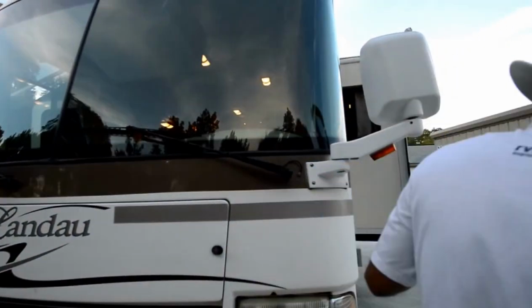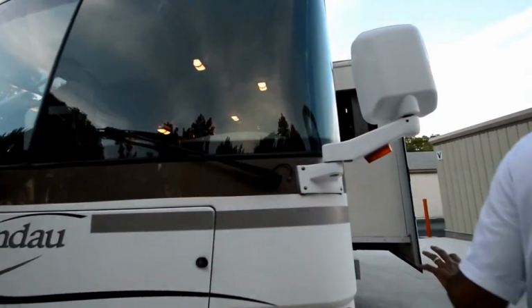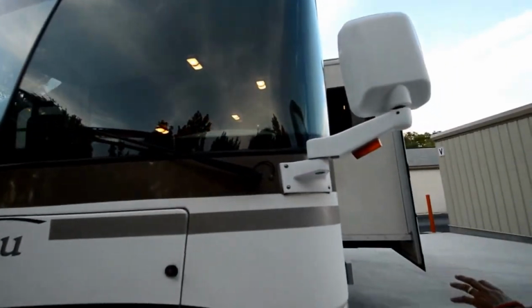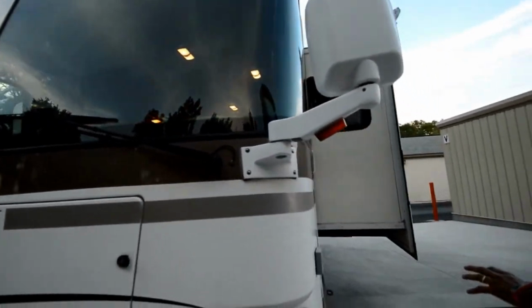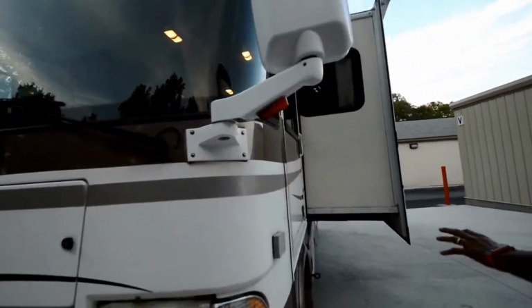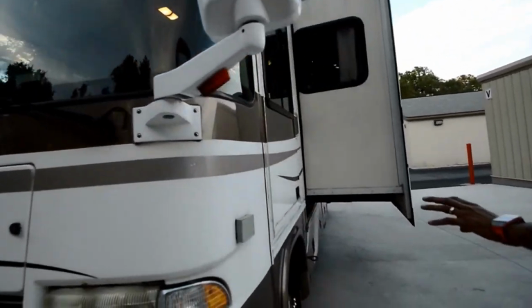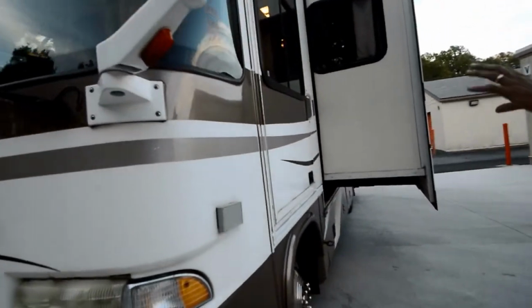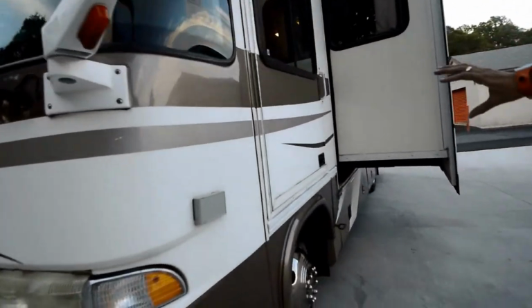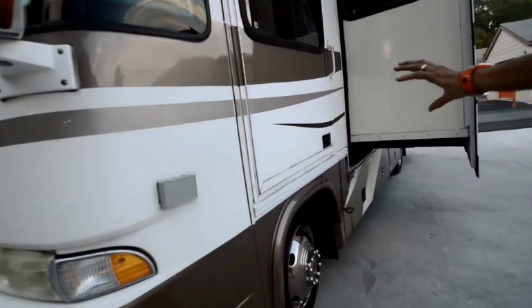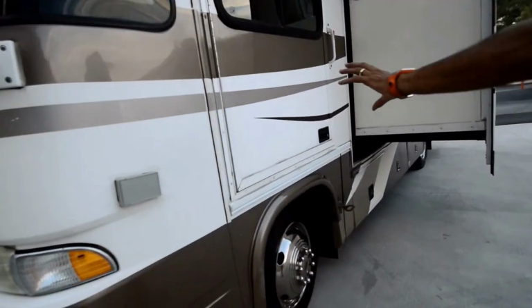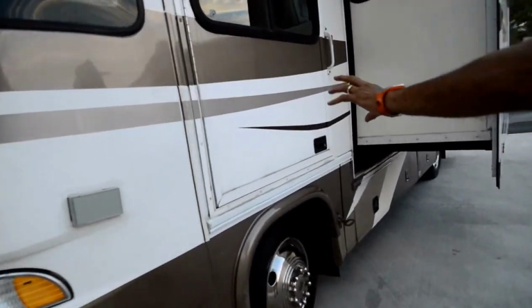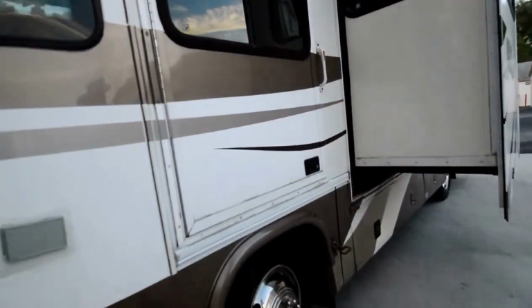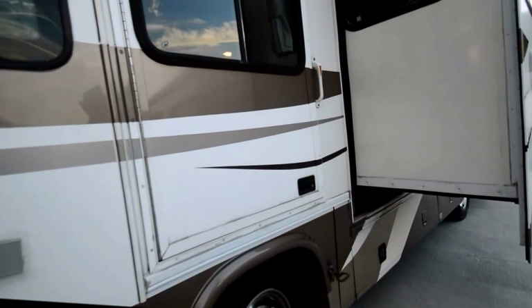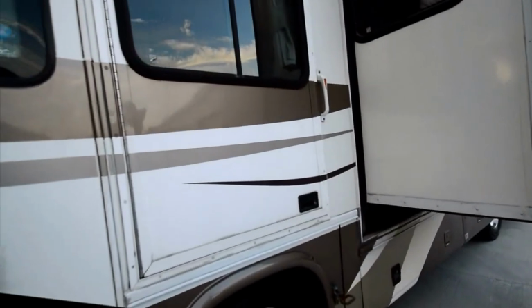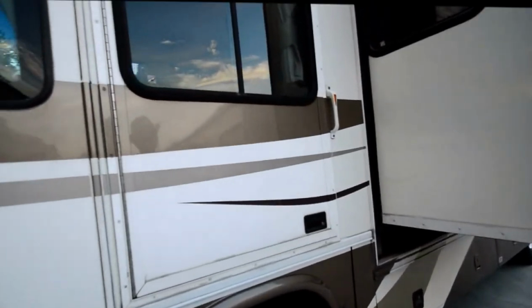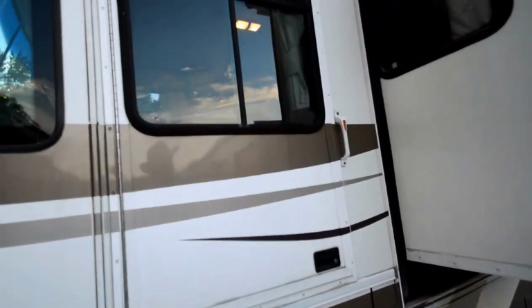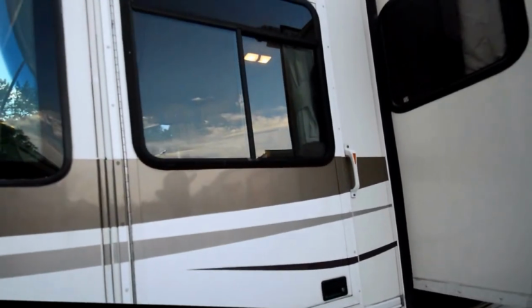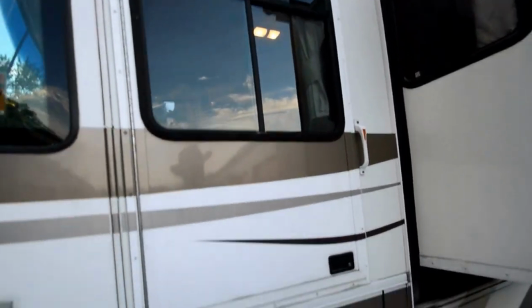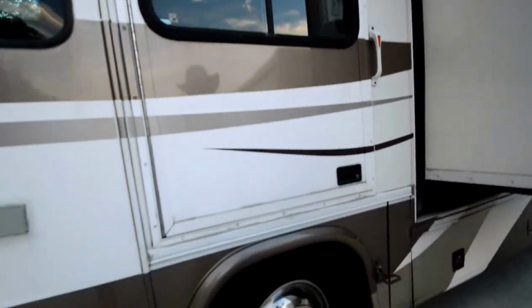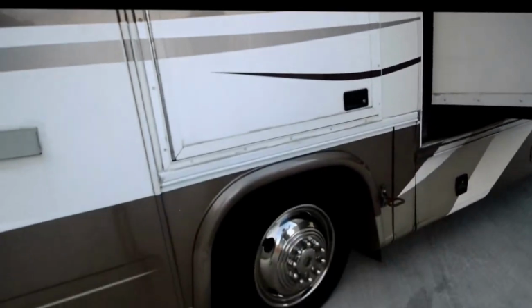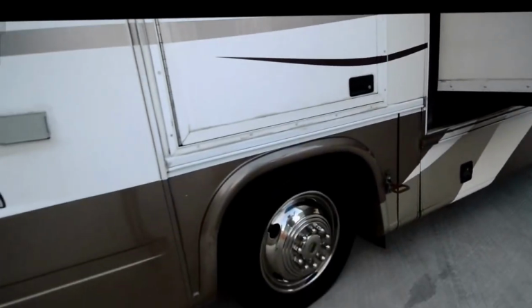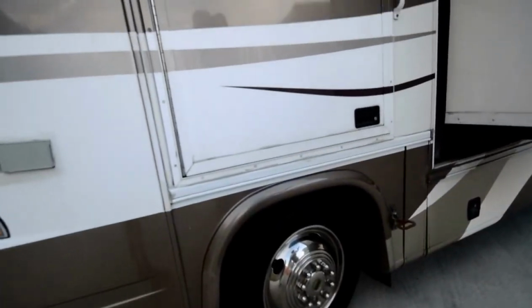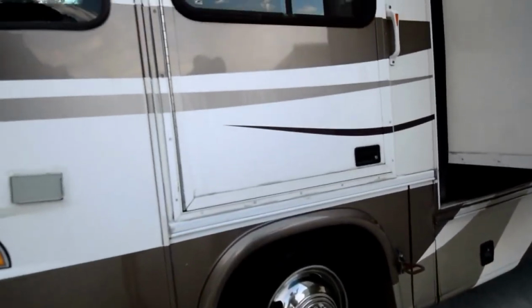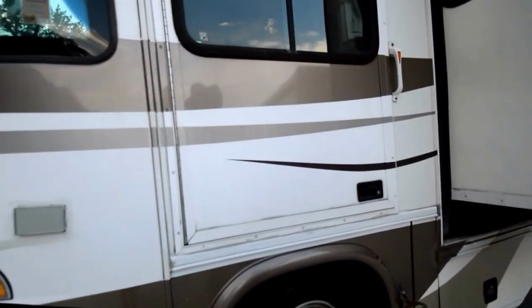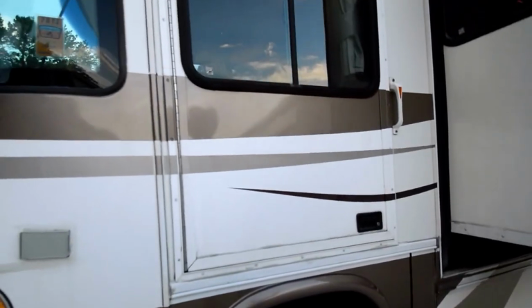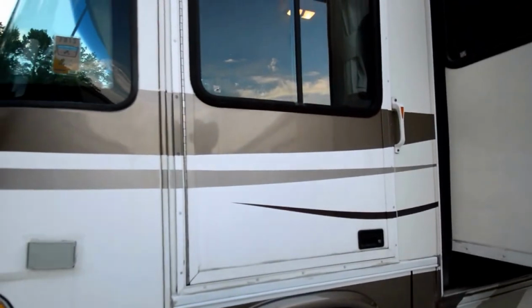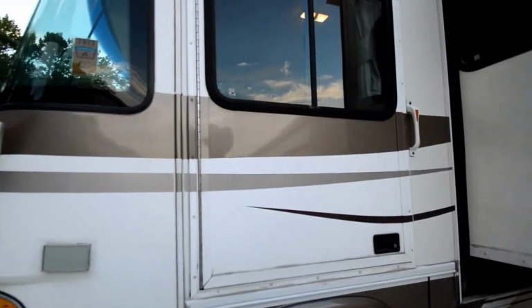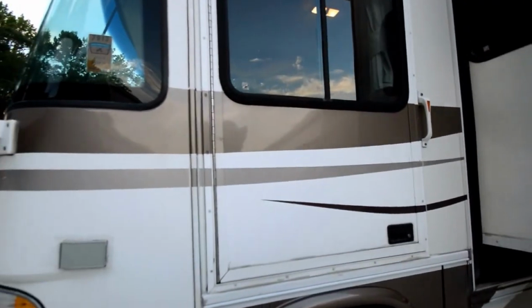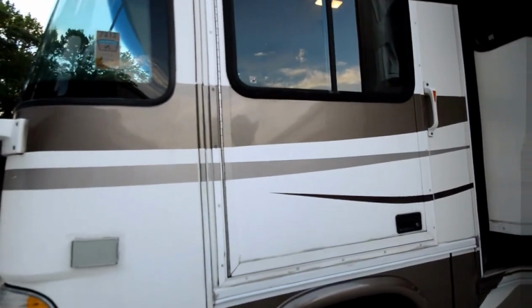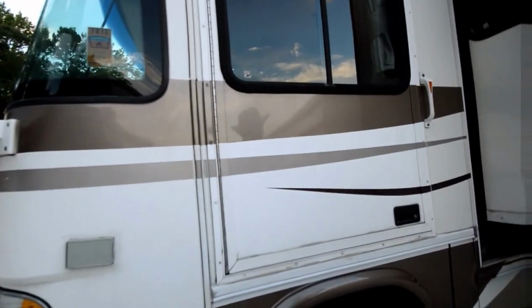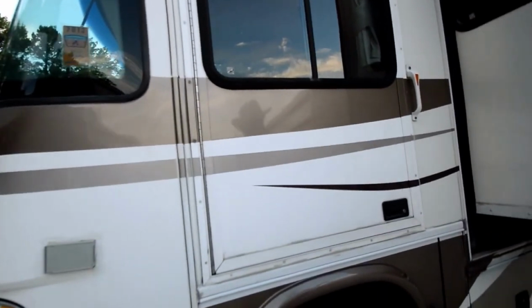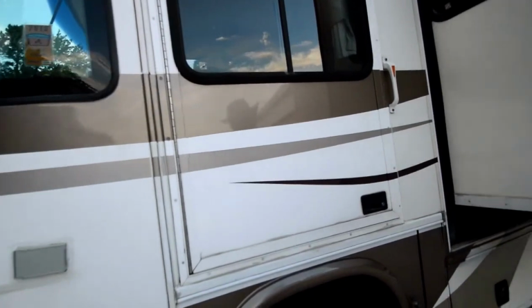It has automatic levelers, a driver's side door, and two slide-outs. Just a rare, hard-to-find short Class A motorhome — almost impossible to find.